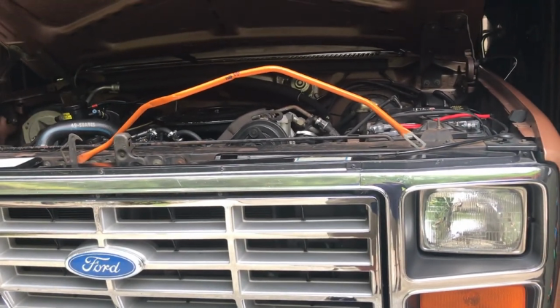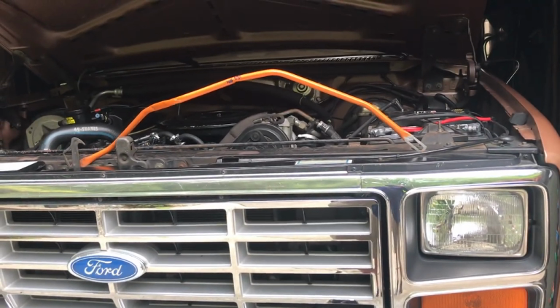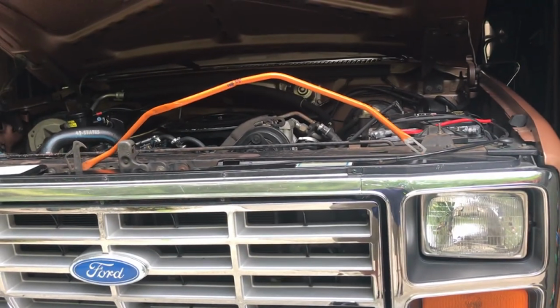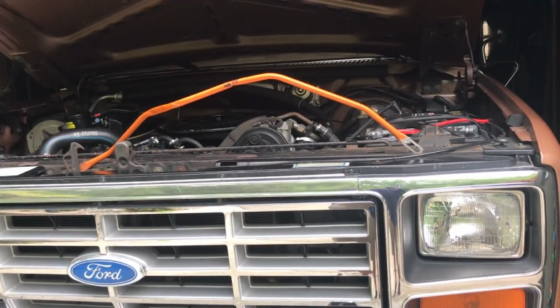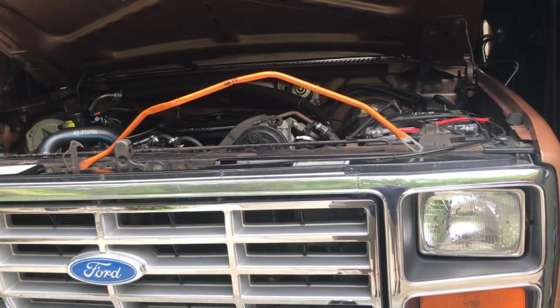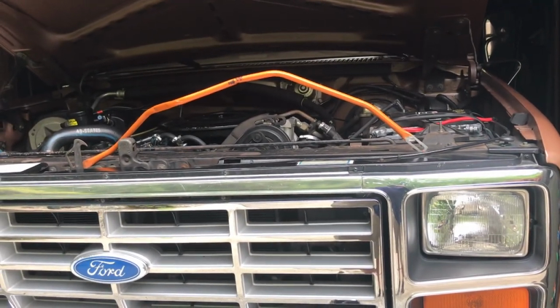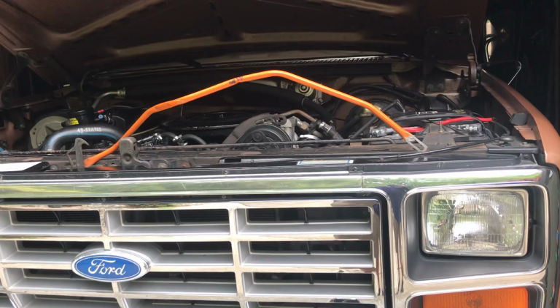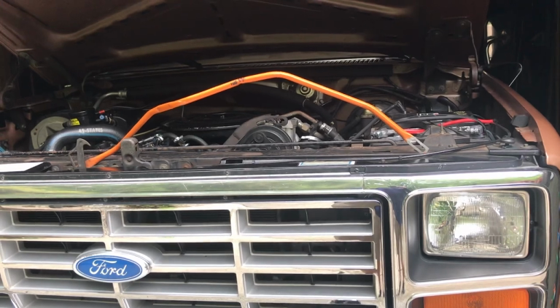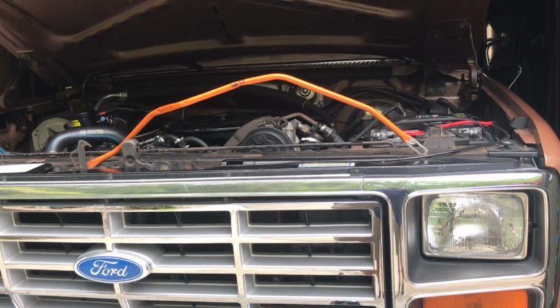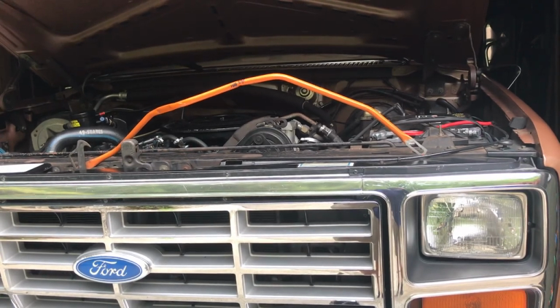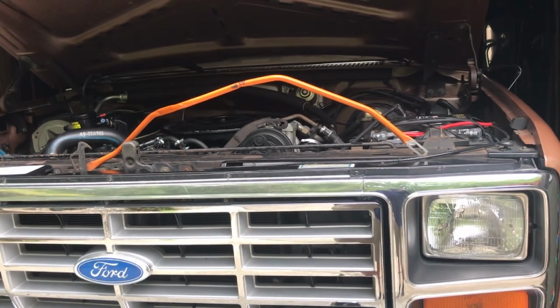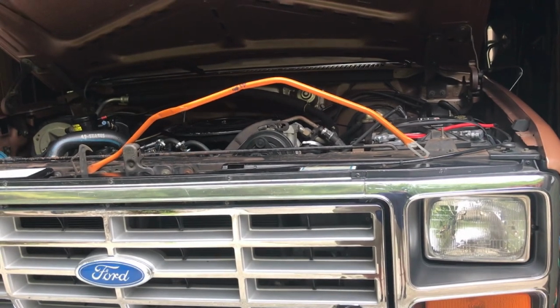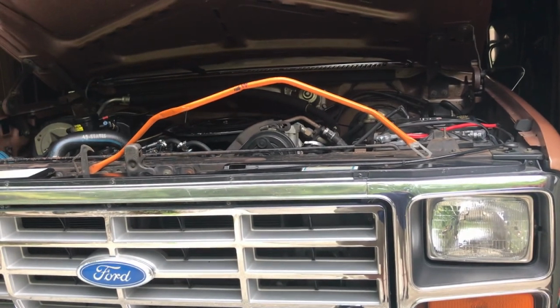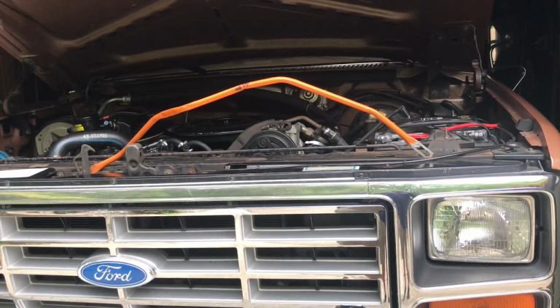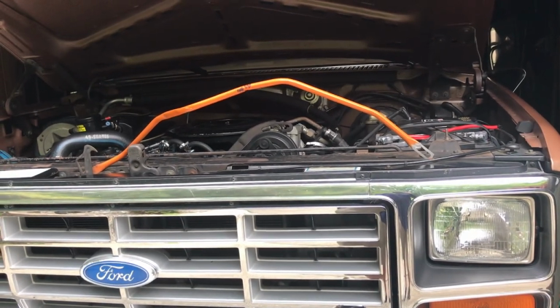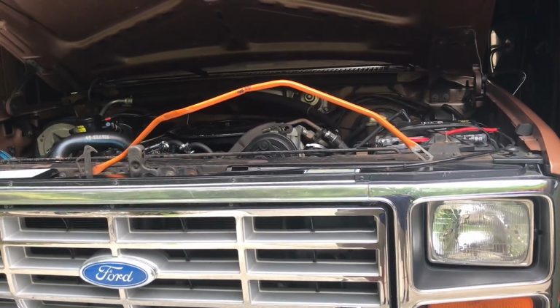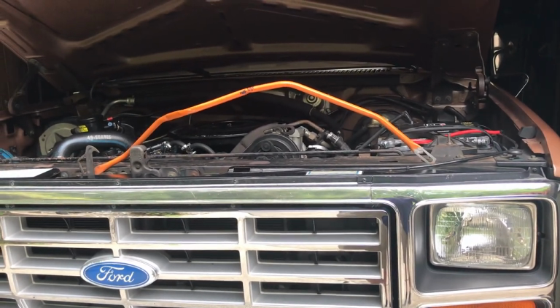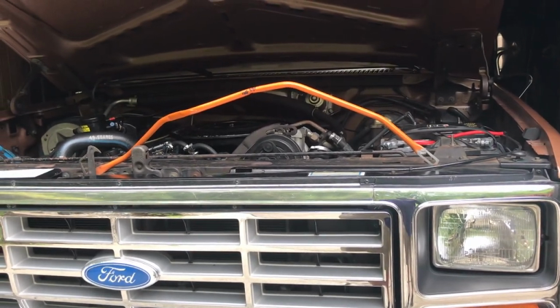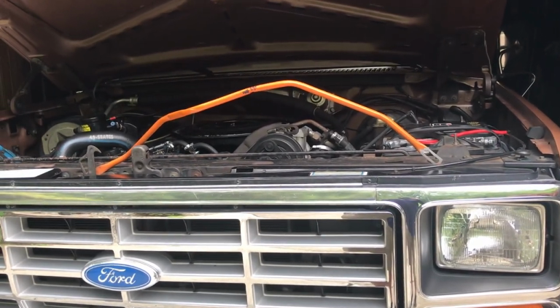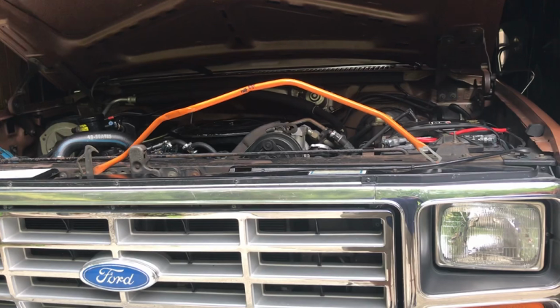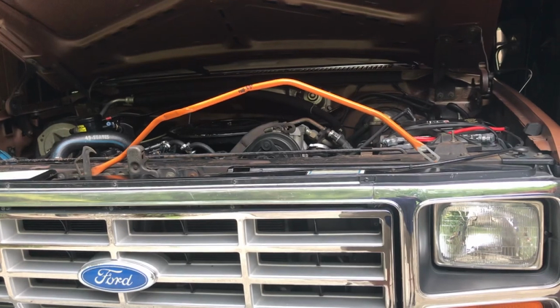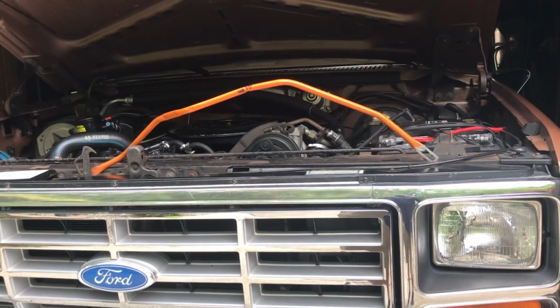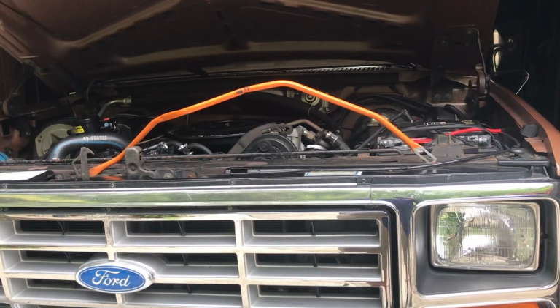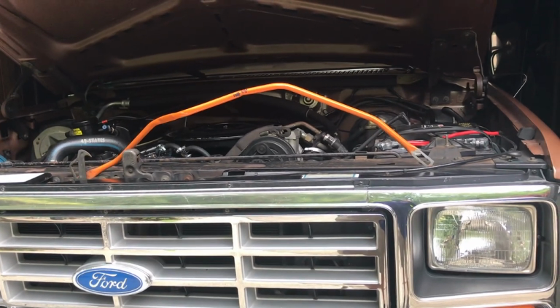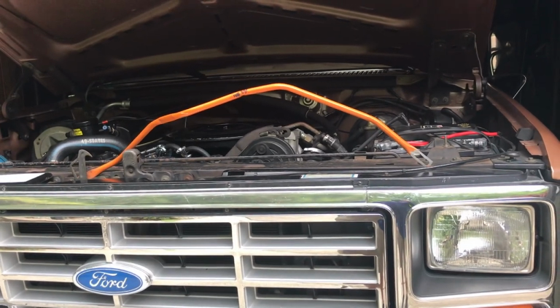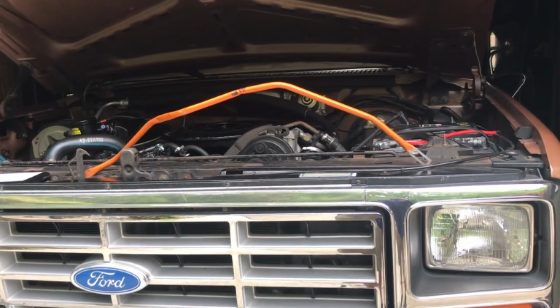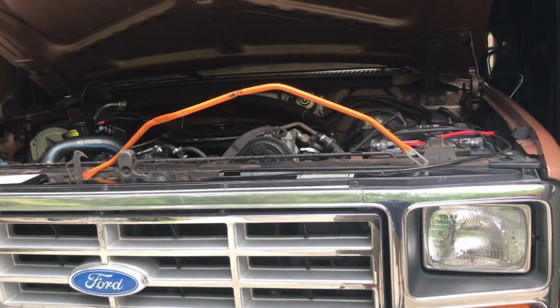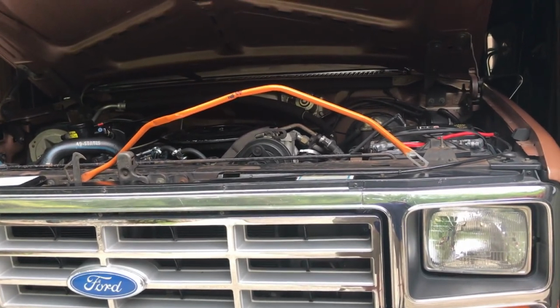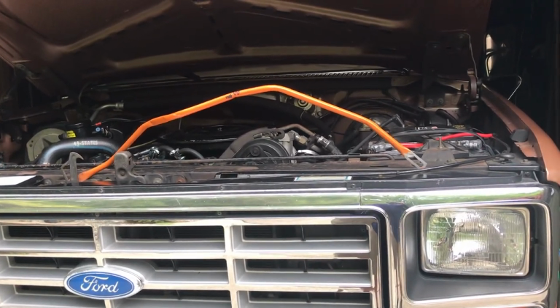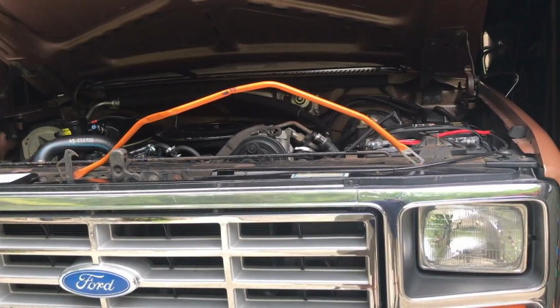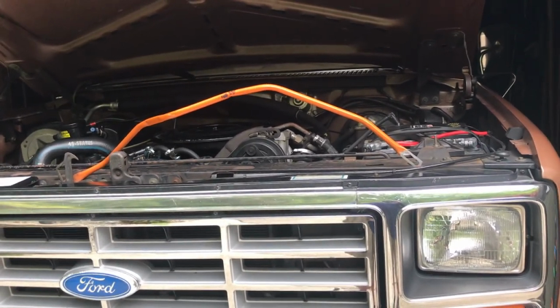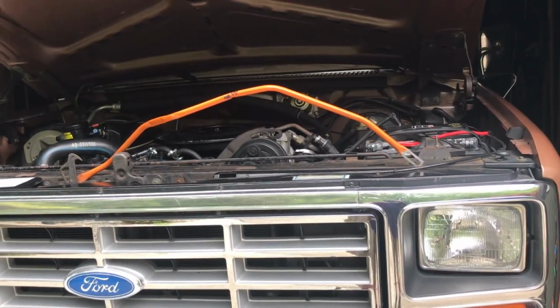If you're wondering whether you need a kickdown linkage with a C4 or a C6 in a stock vehicle, you really don't need it and it doesn't do any harm to the transmission. Thanks for watching.